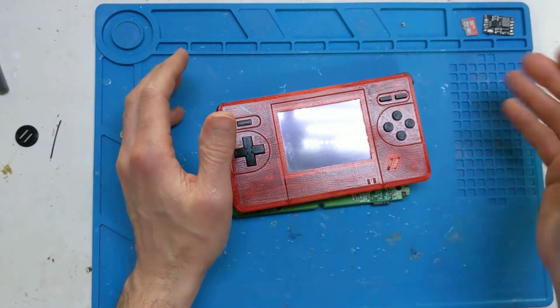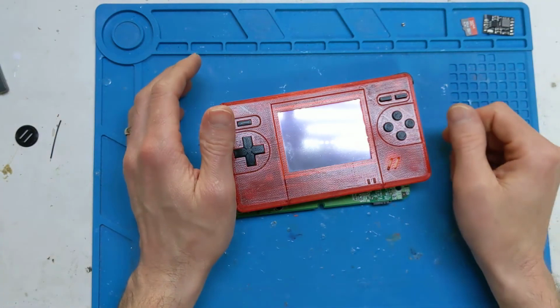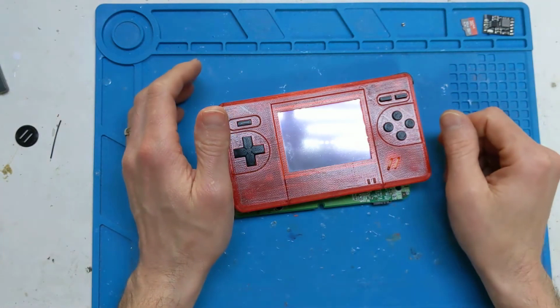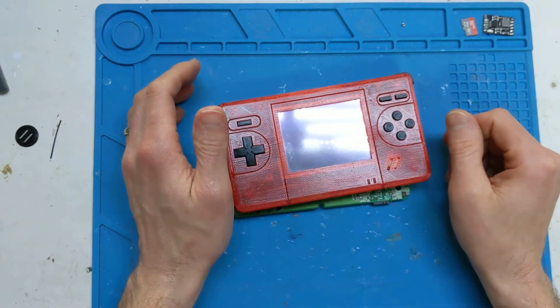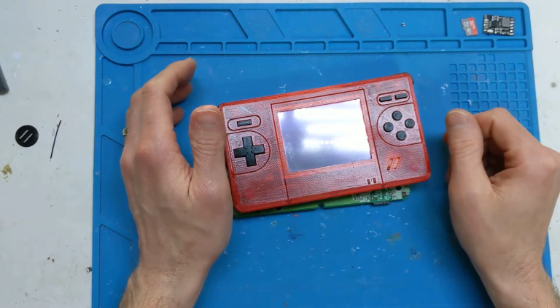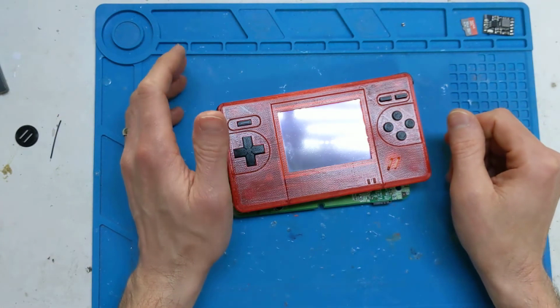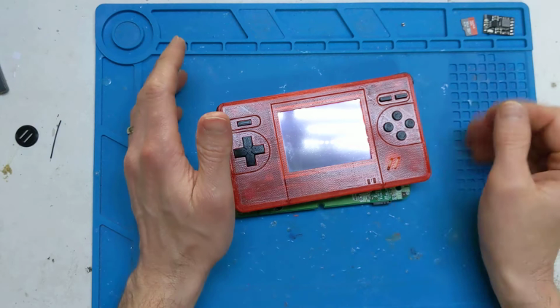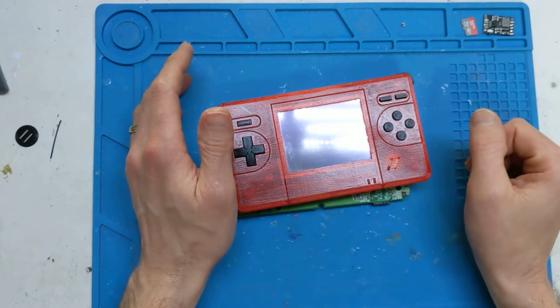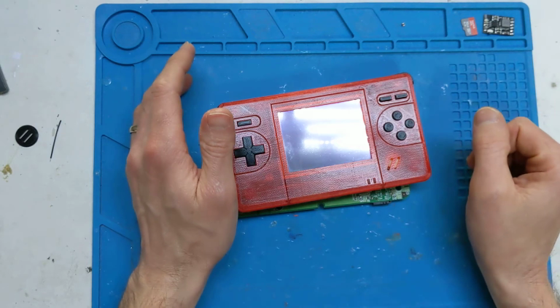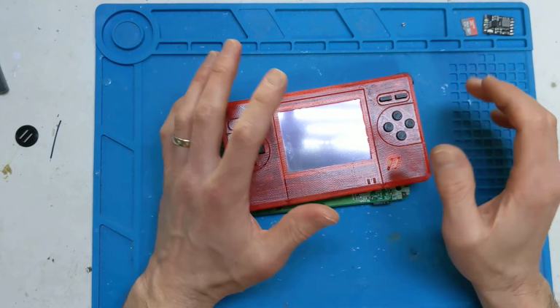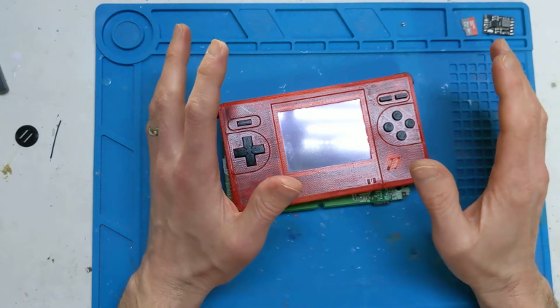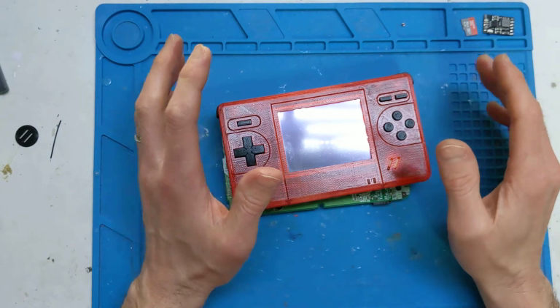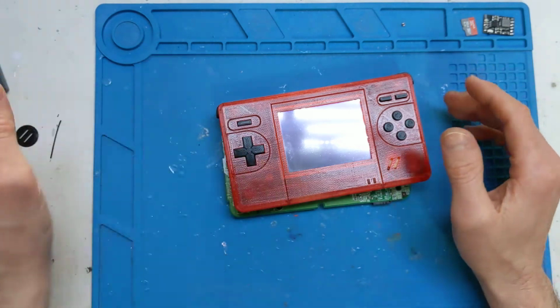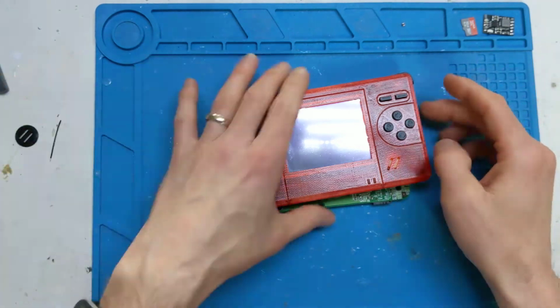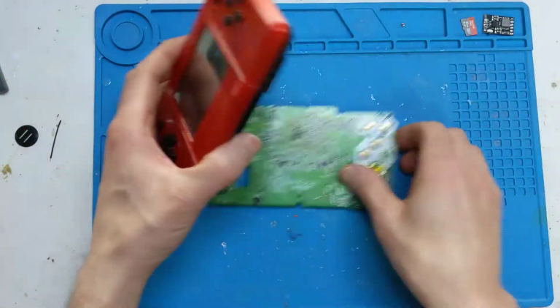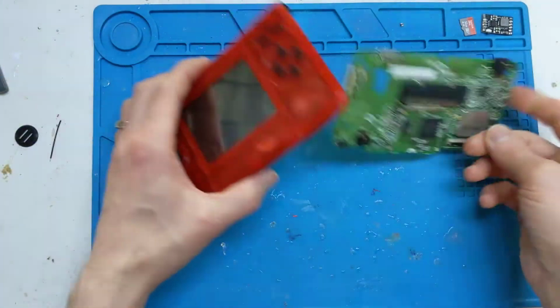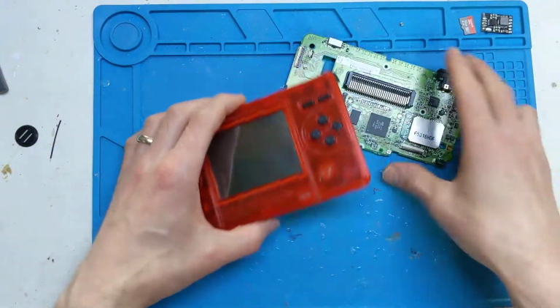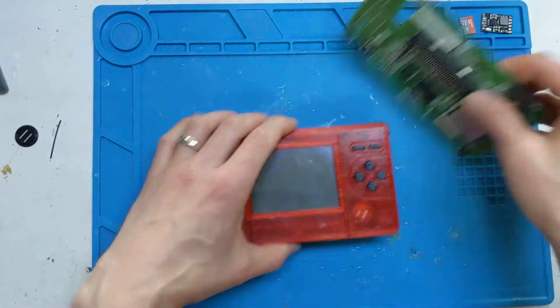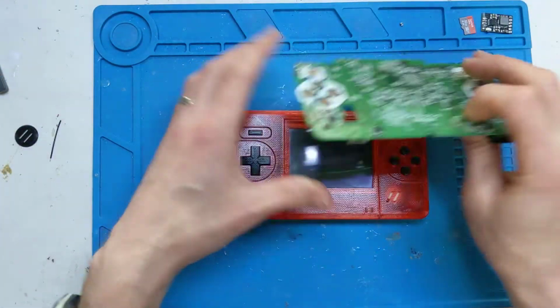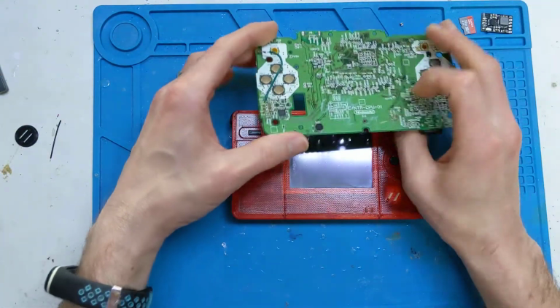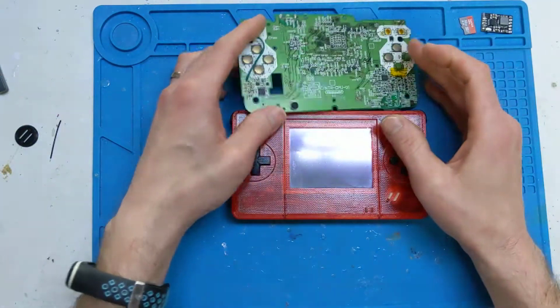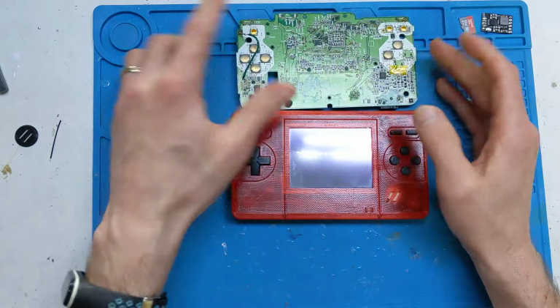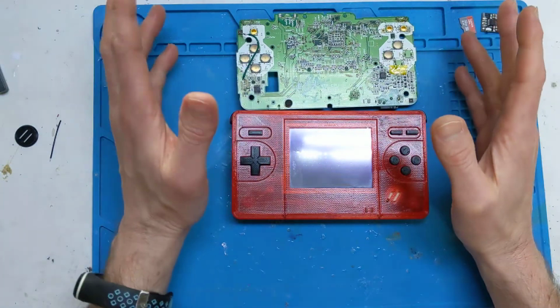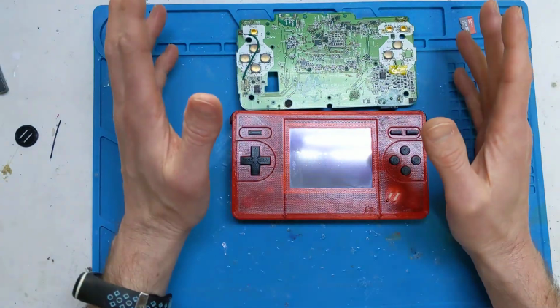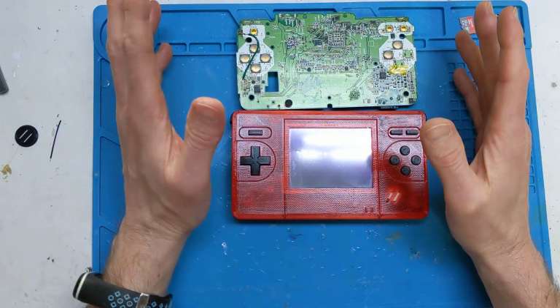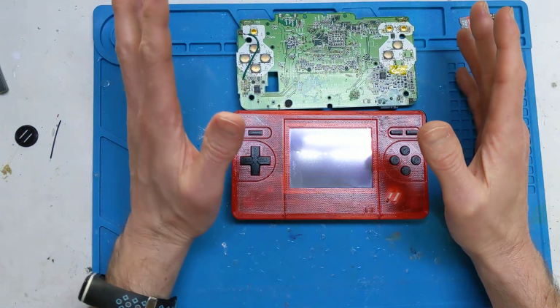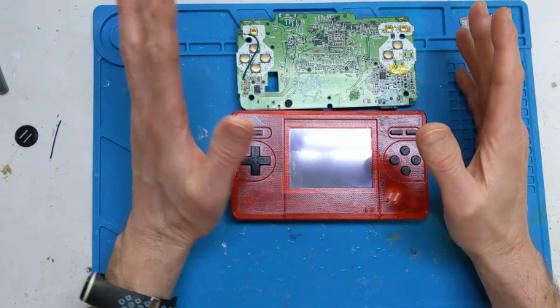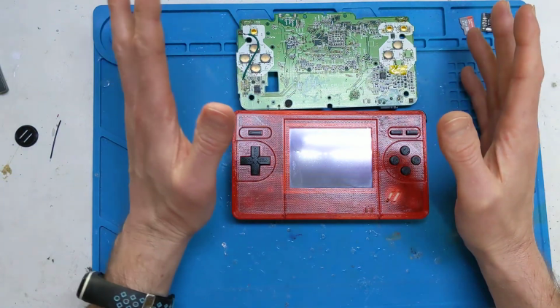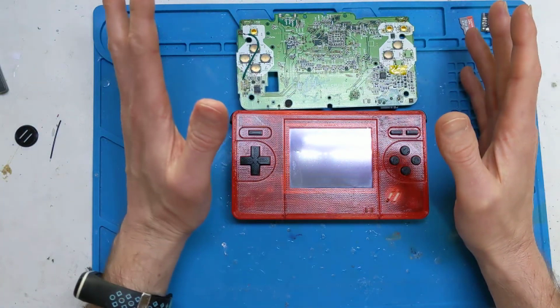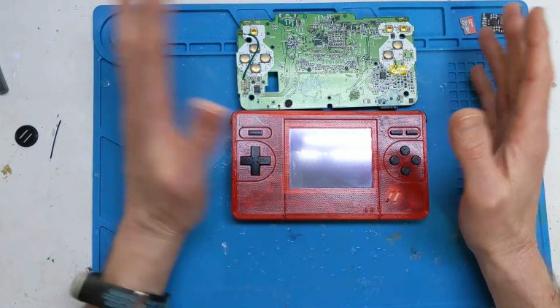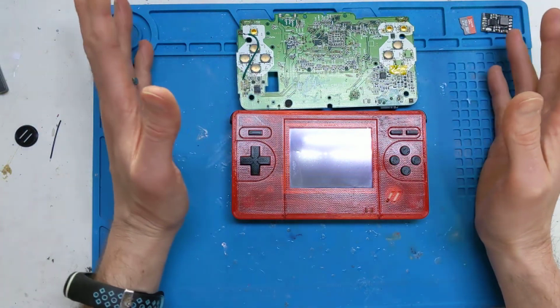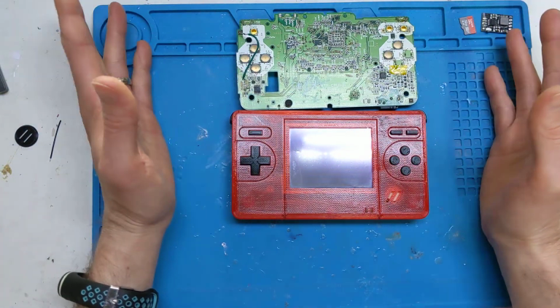I built another one for a commission and then I tried to build a third one and it completely failed — which is this one here — and then I just kind of left it.